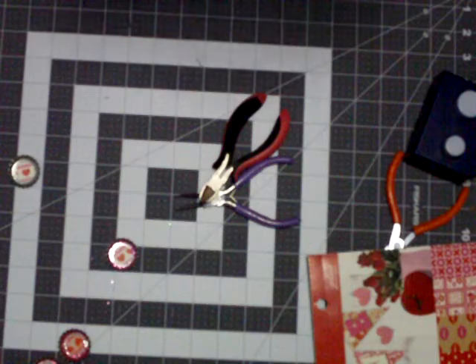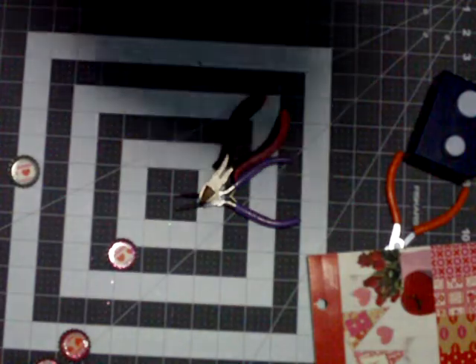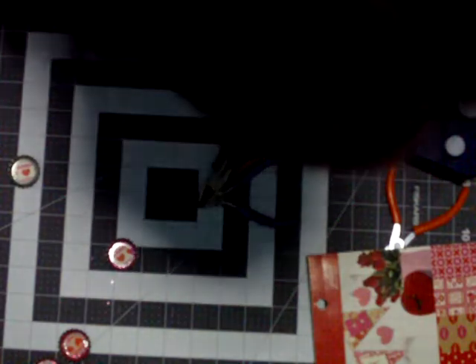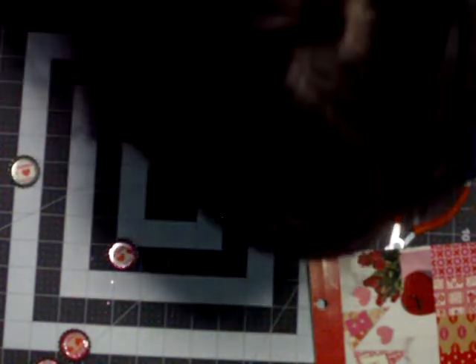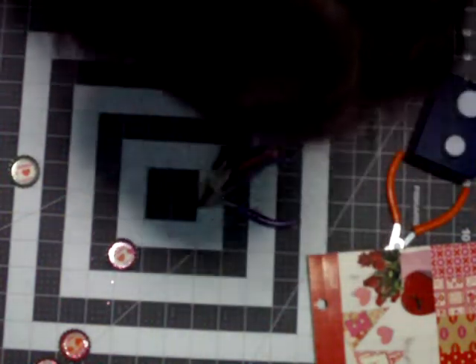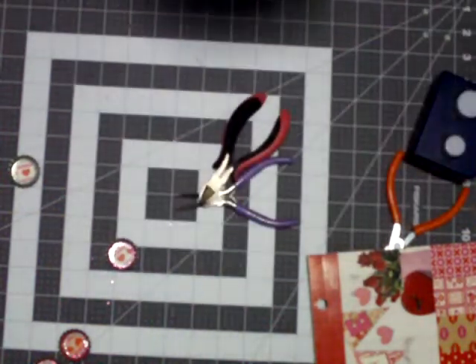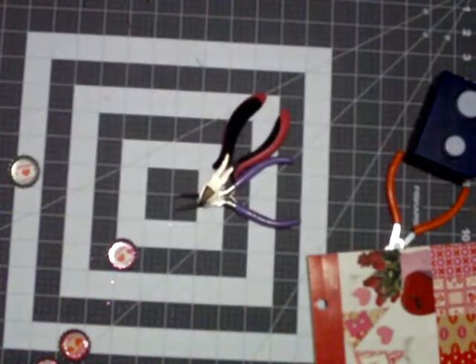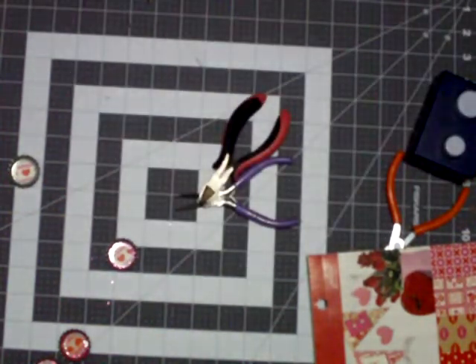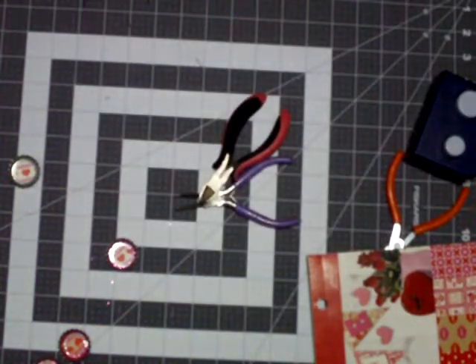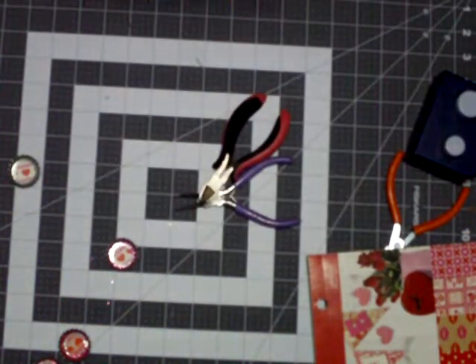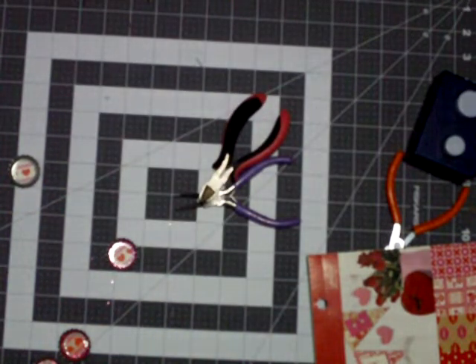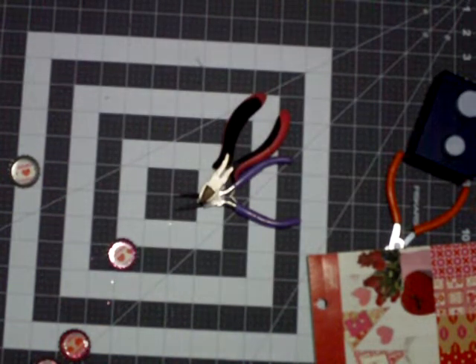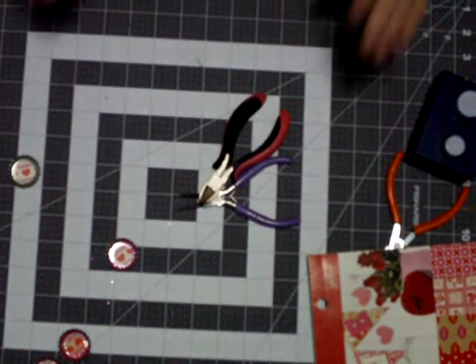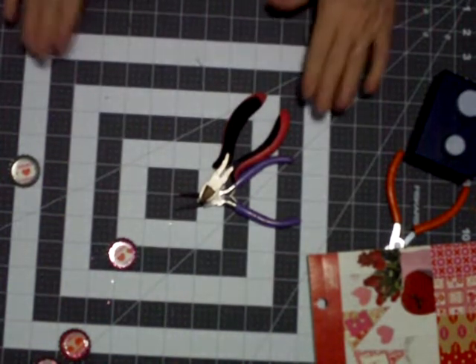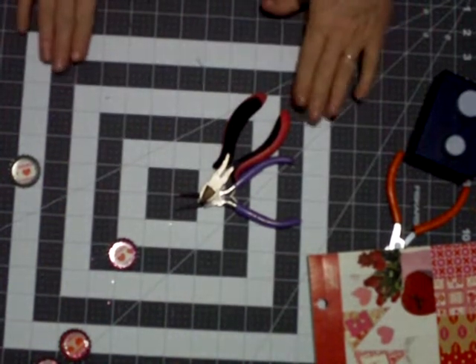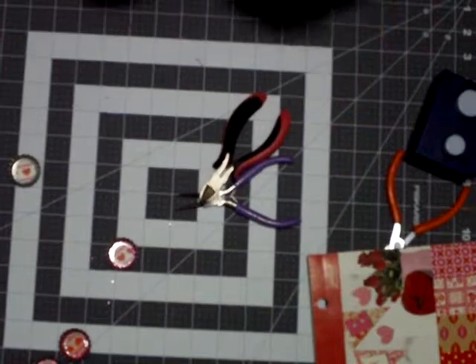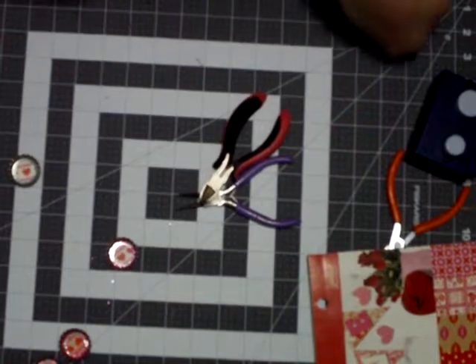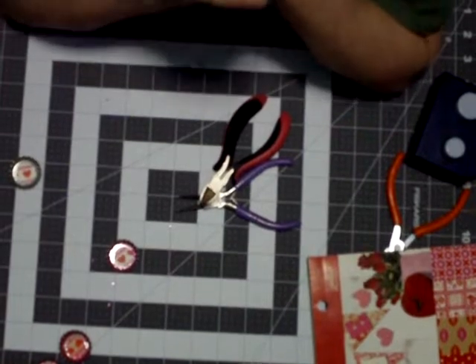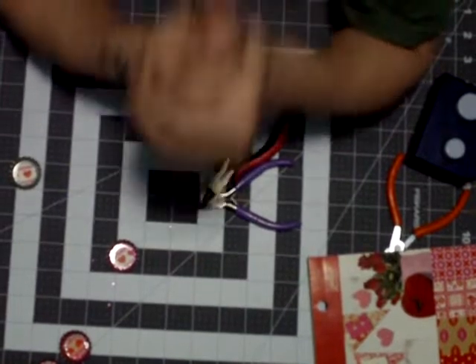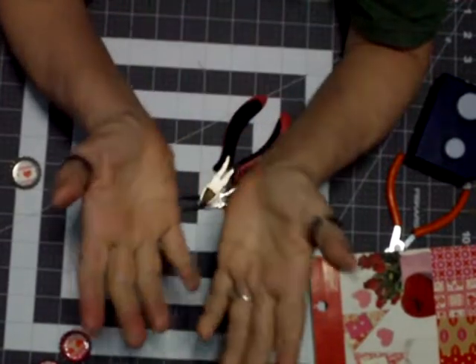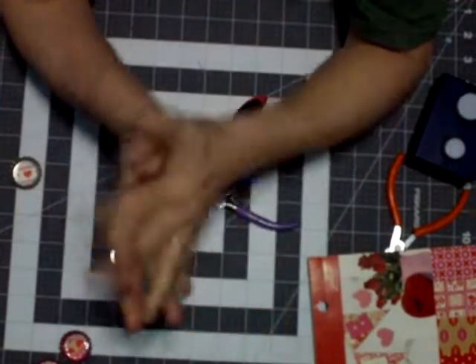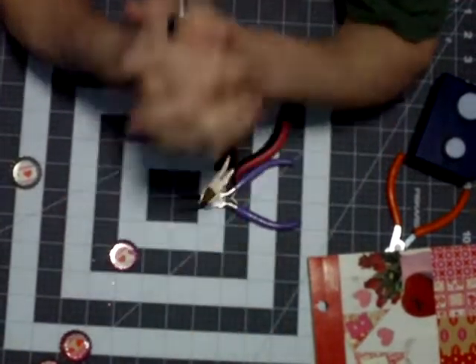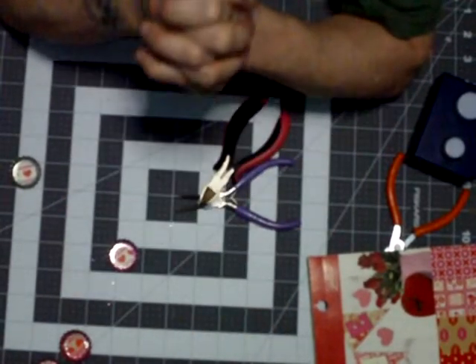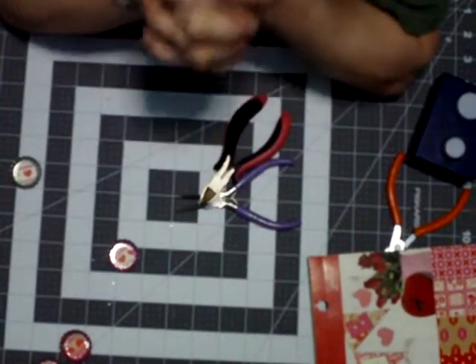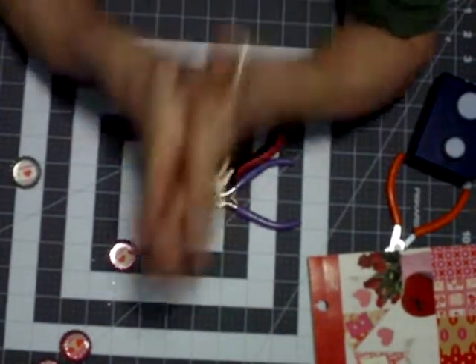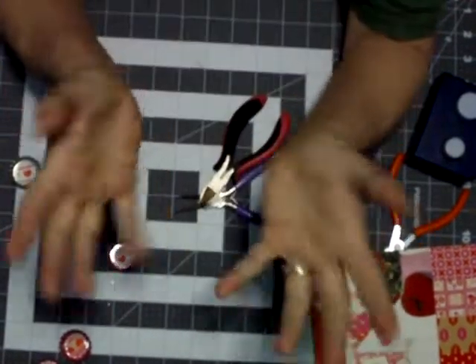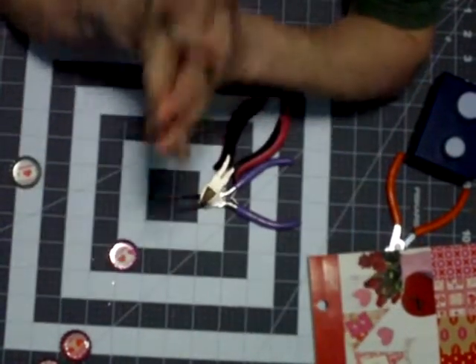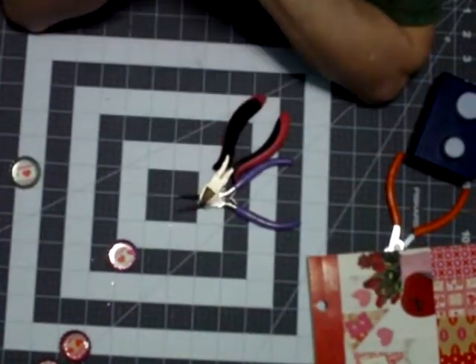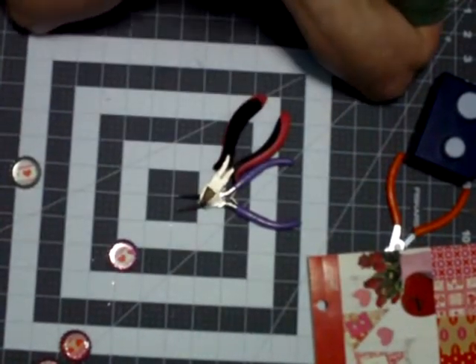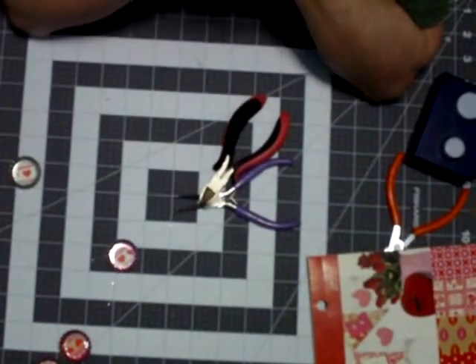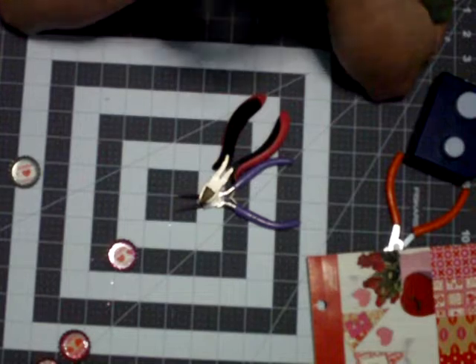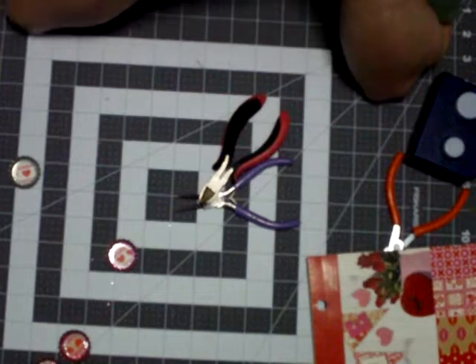Hello, hello, hello there, my Crafty Buds. It's your Crafty Bud, Peggy, and welcome to Stormy's Imagination Station. Guys, I've got you upside down — I've found a new way to film. Like I said, I'm going to give you all a tour later.